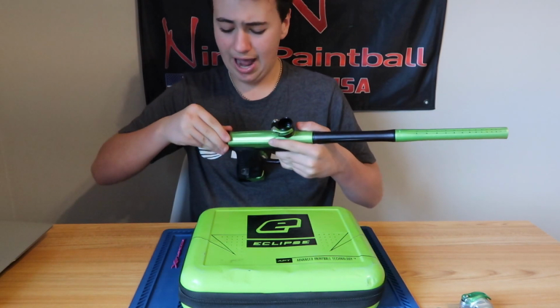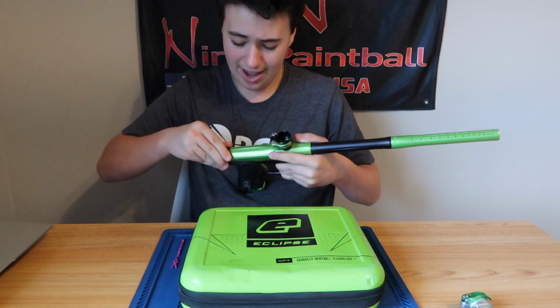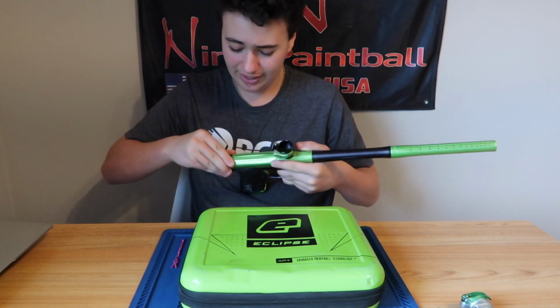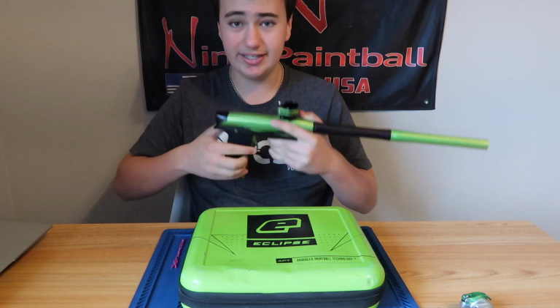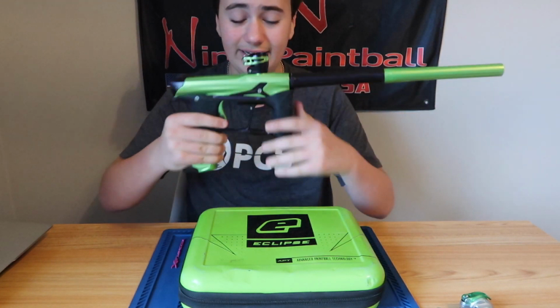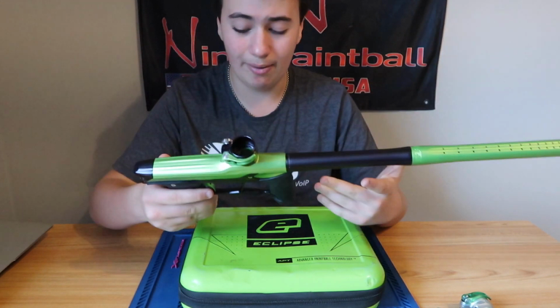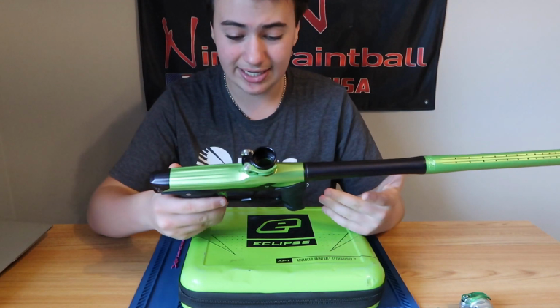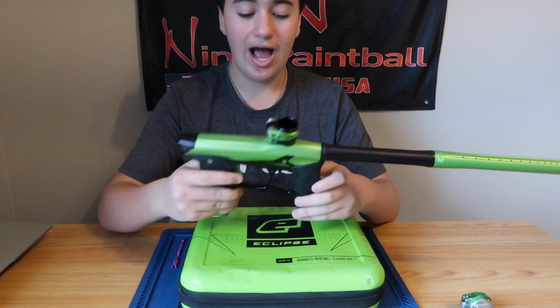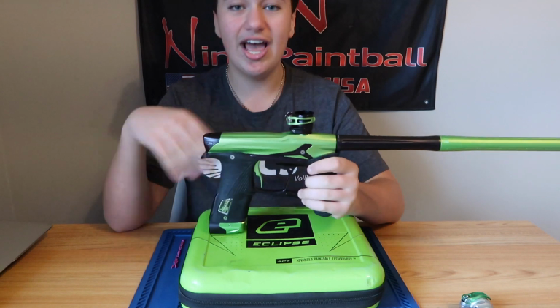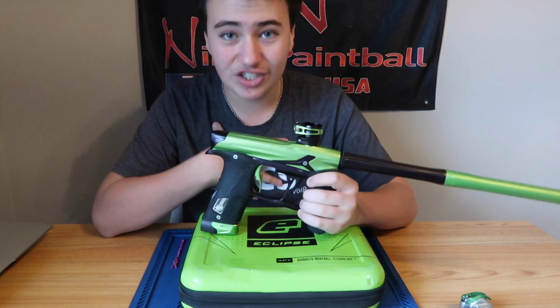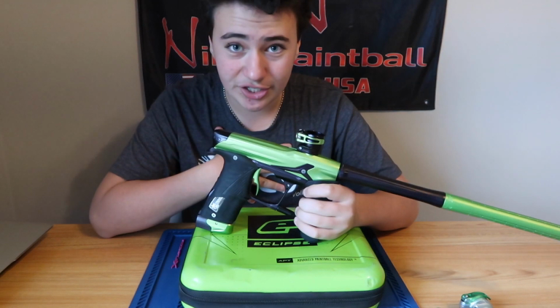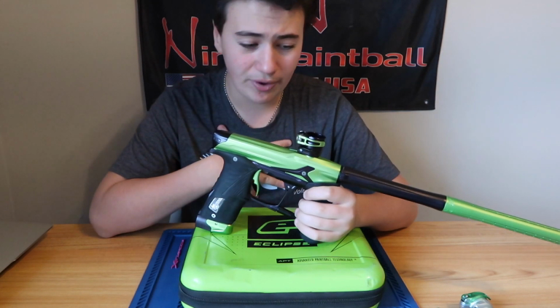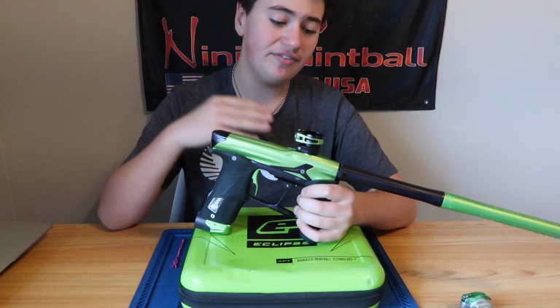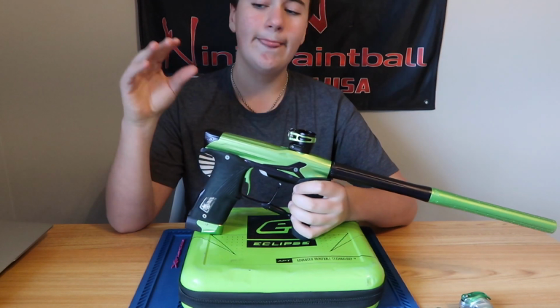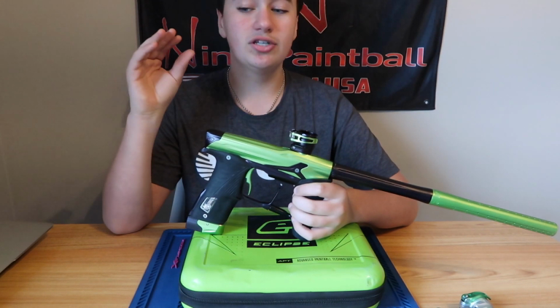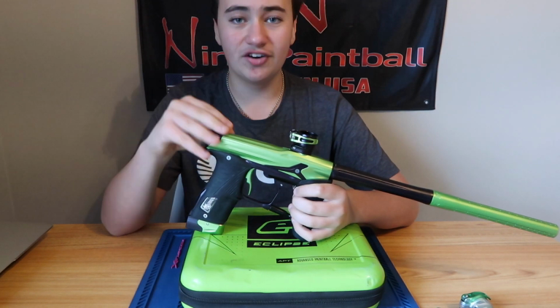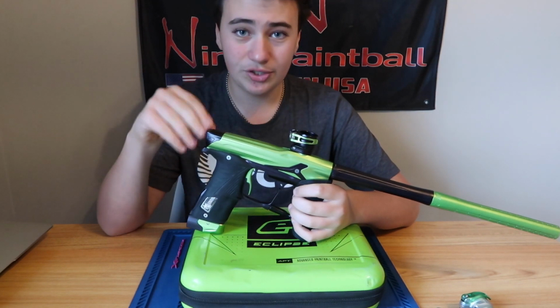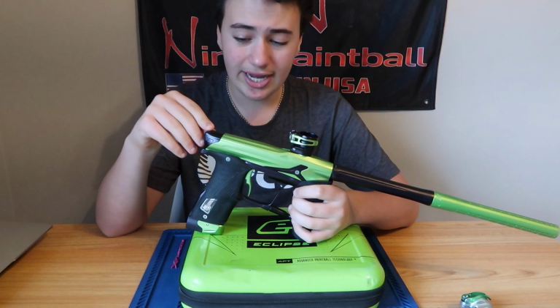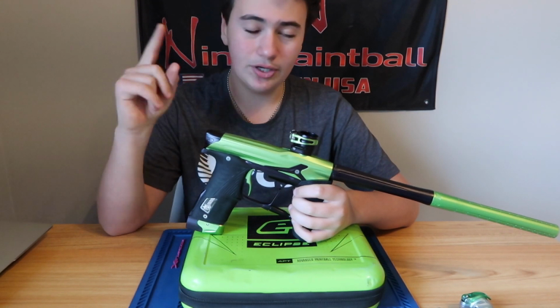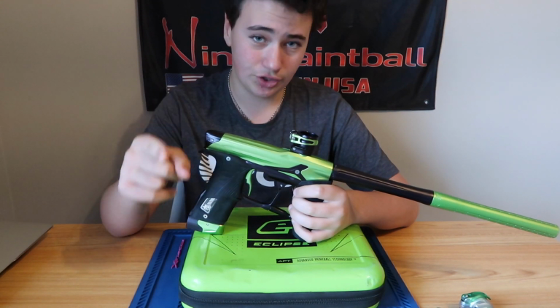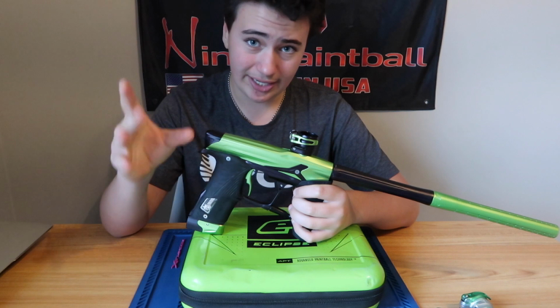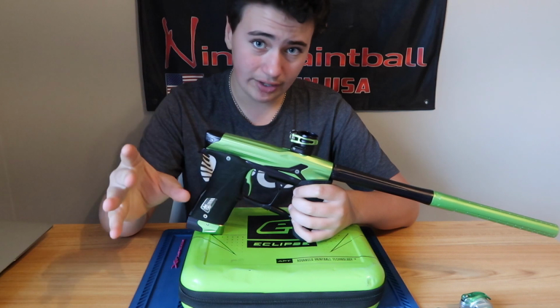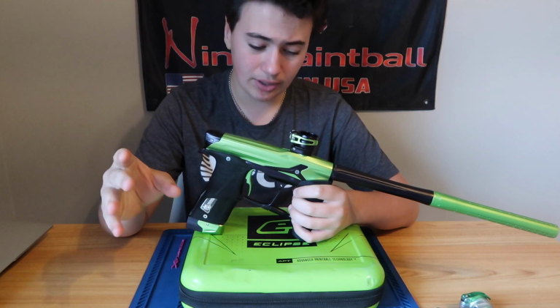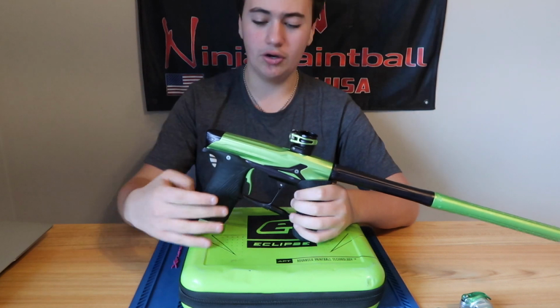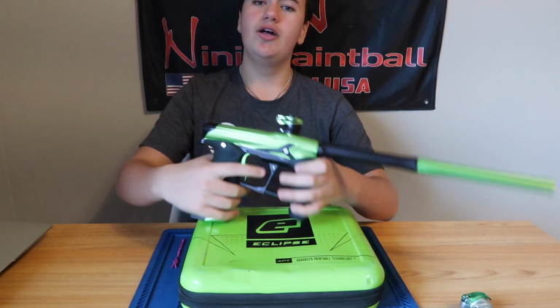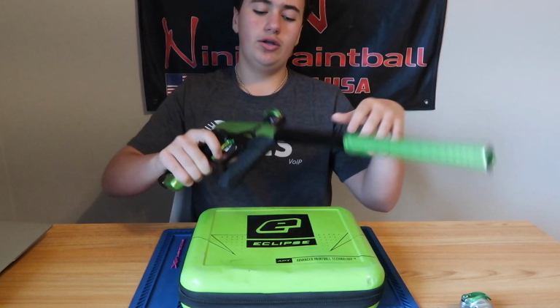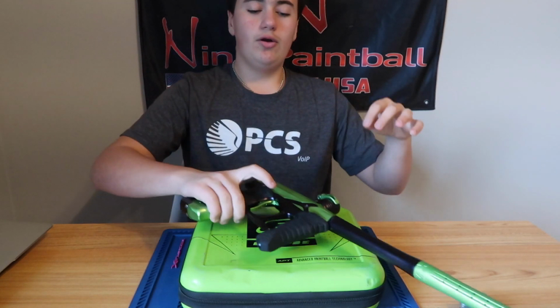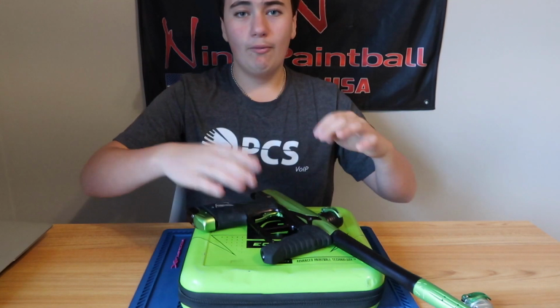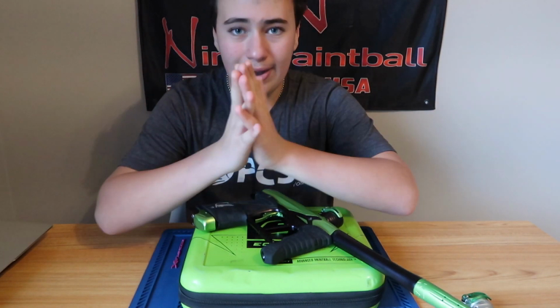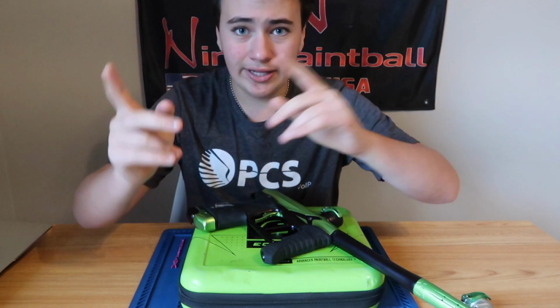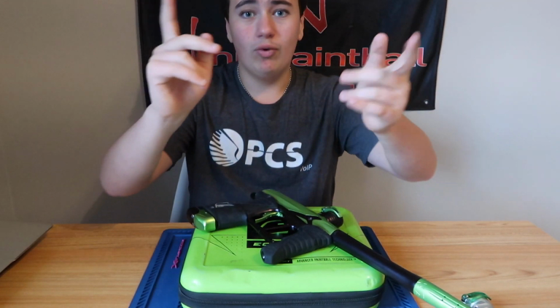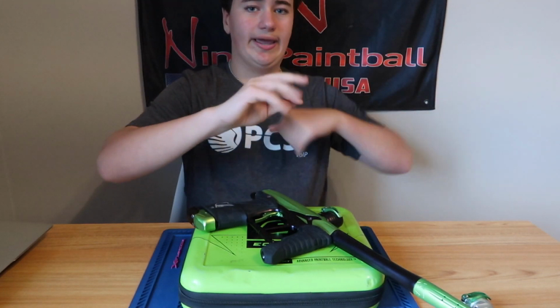Go check this gun out. I have nothing else to say — this gun is amazing. I have never shot a Geo 3.5, so it's gonna be my first time shooting it and I'm gonna show you guys on camera. We'll be right back in one second.